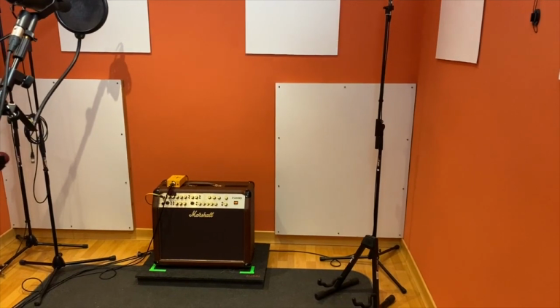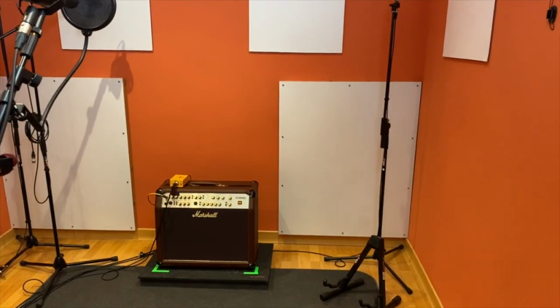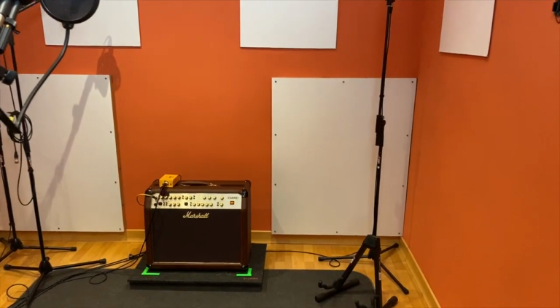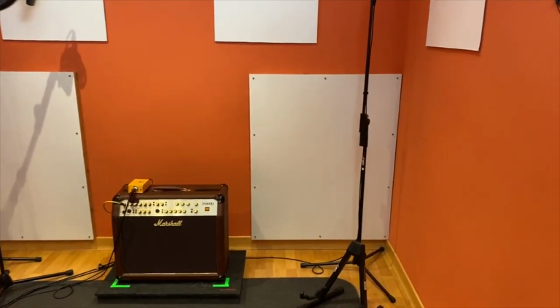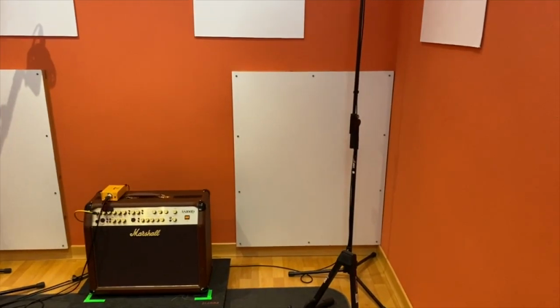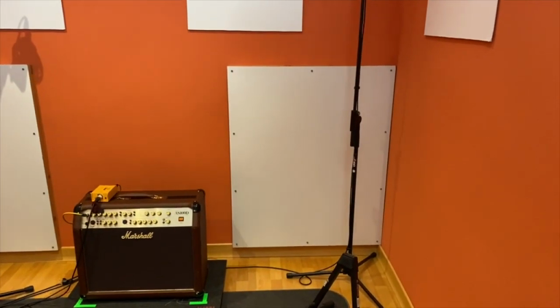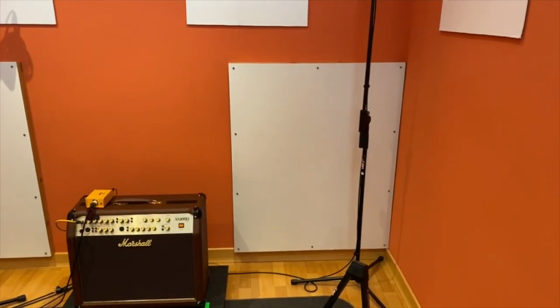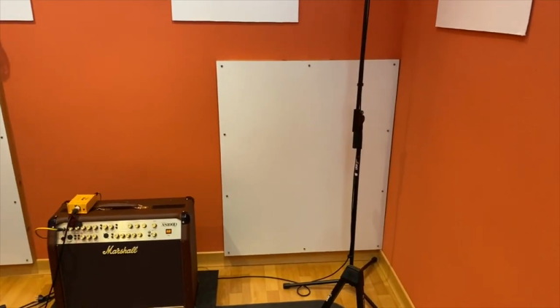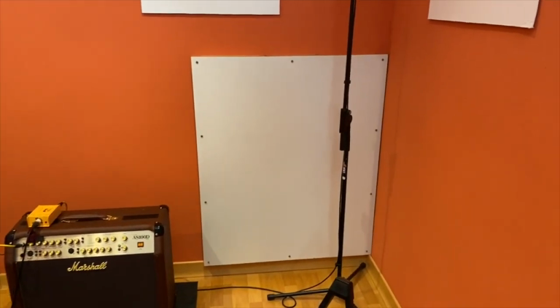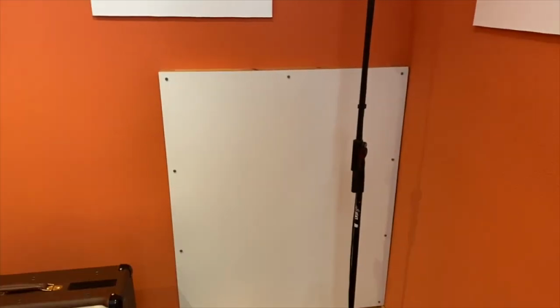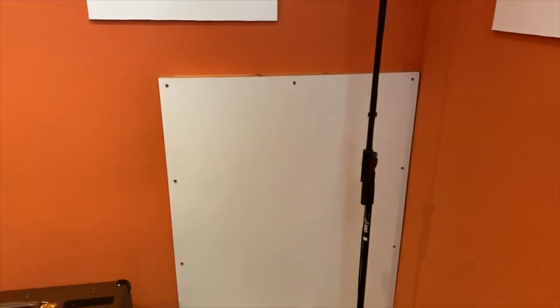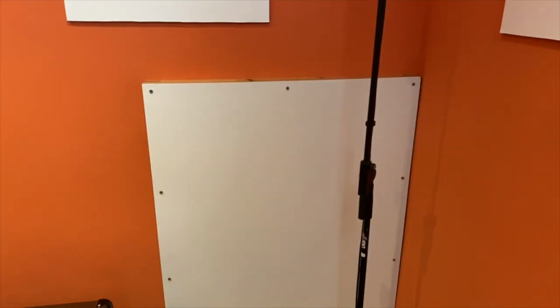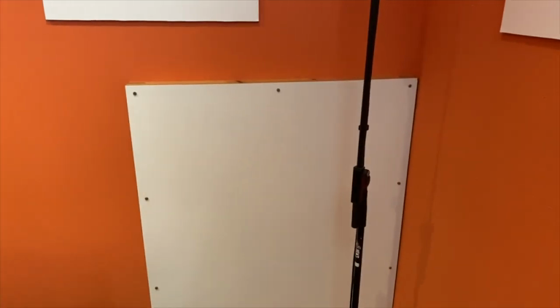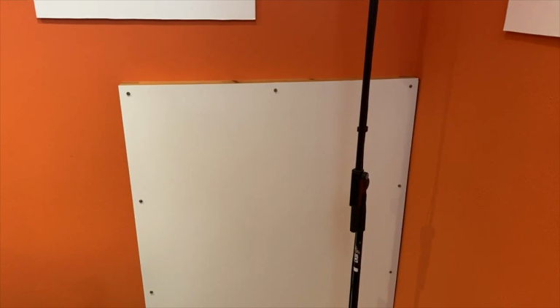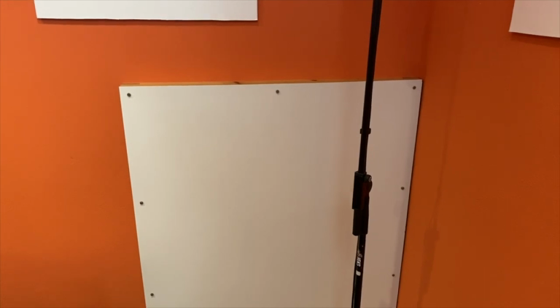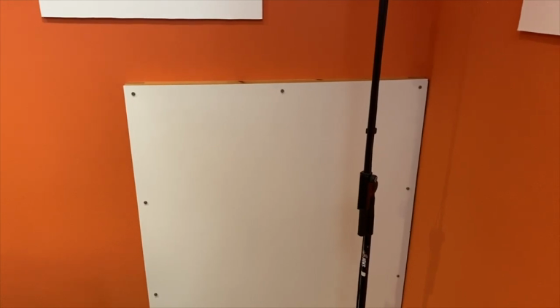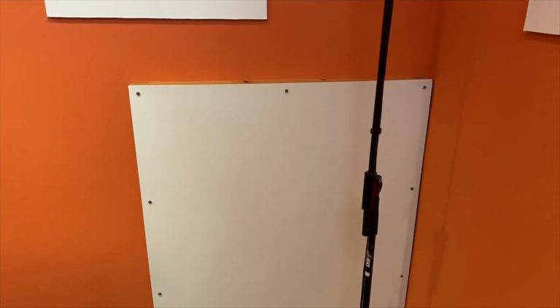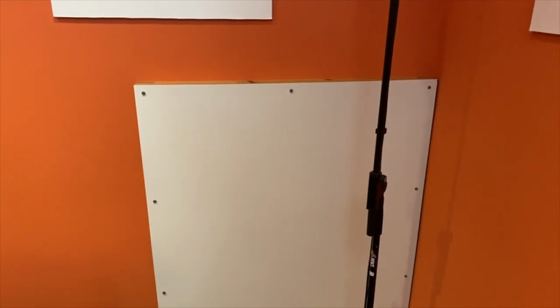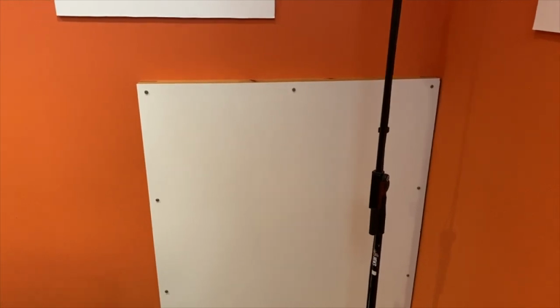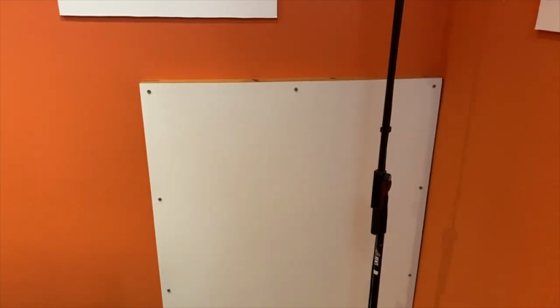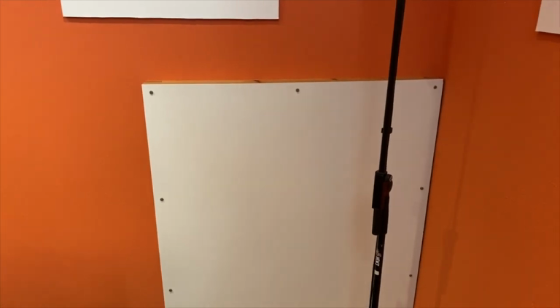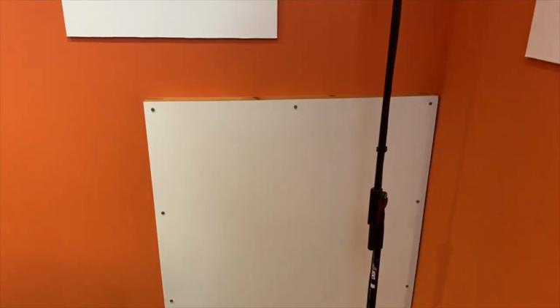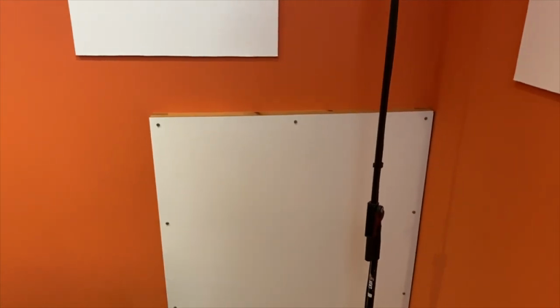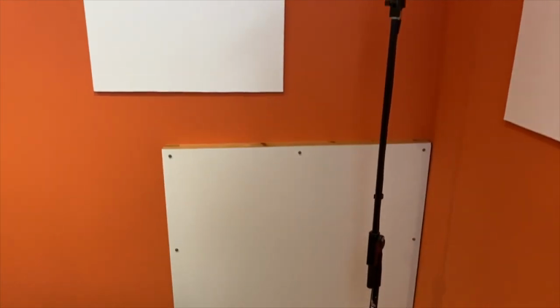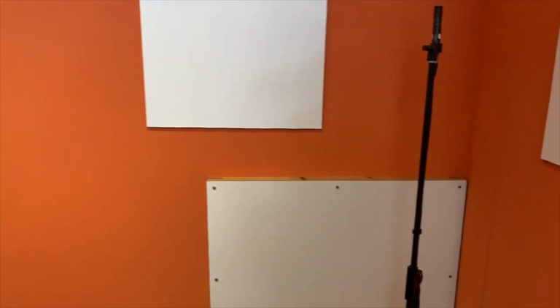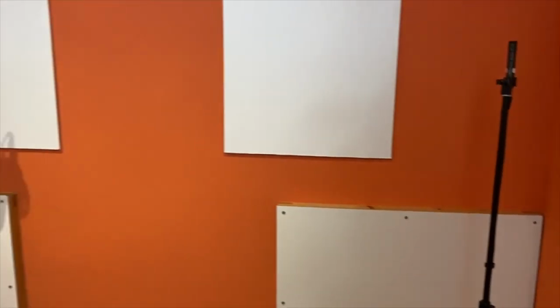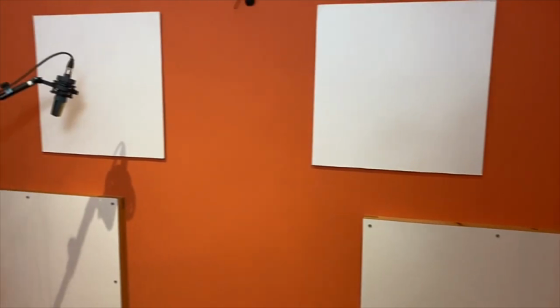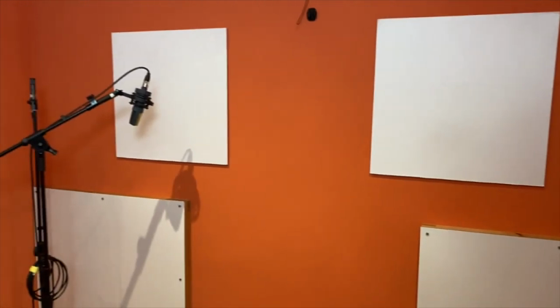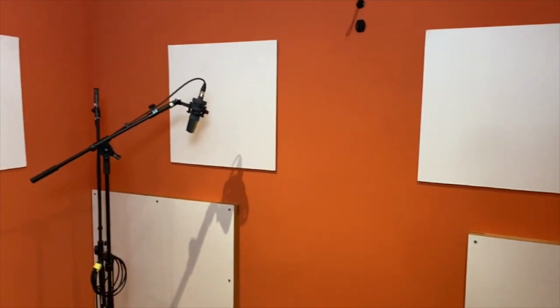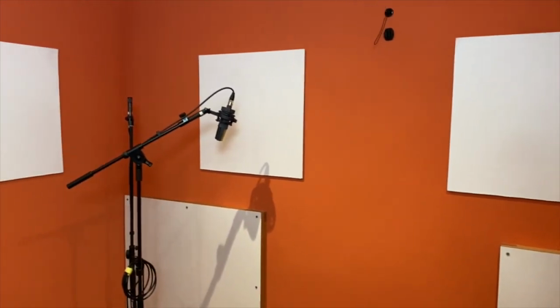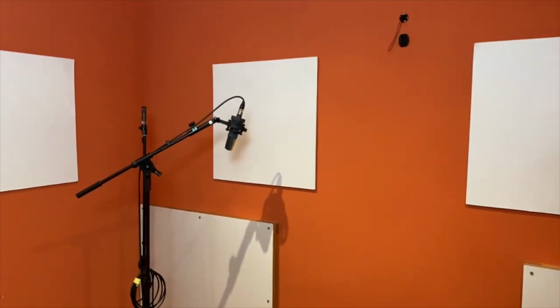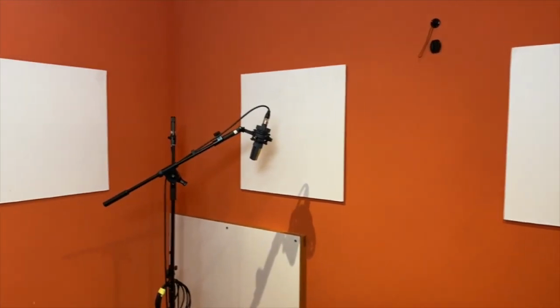Like in the control room, here I have two custom resonators for low frequencies, and these panels for the highs.